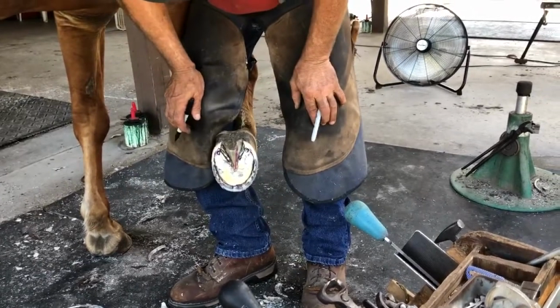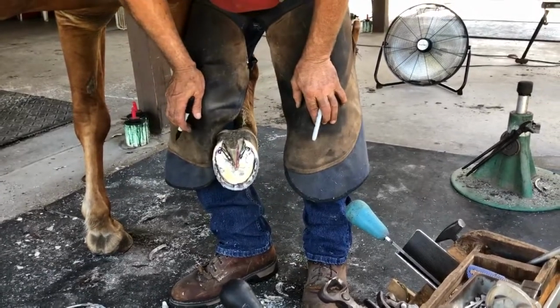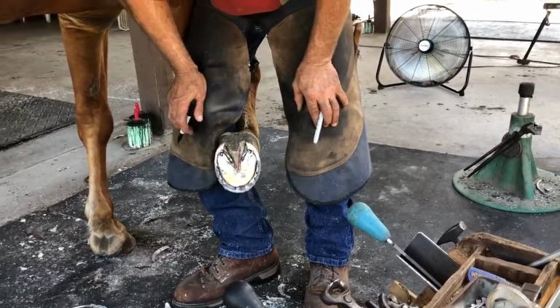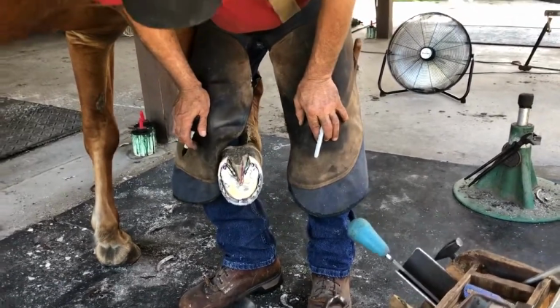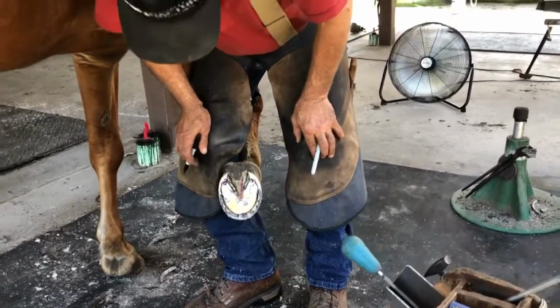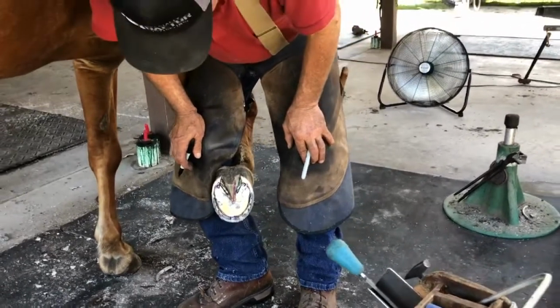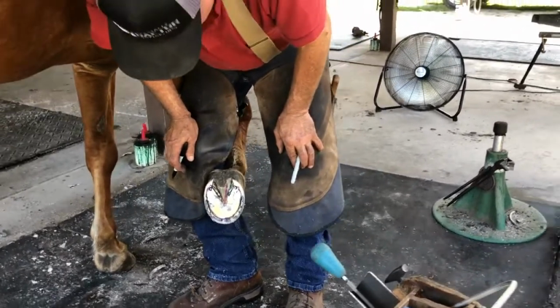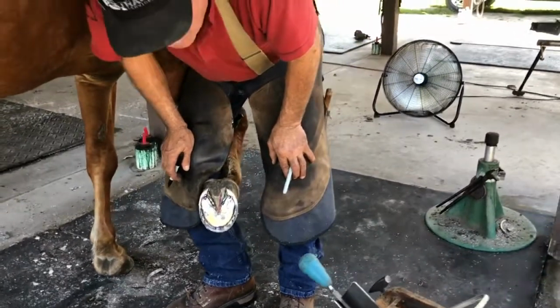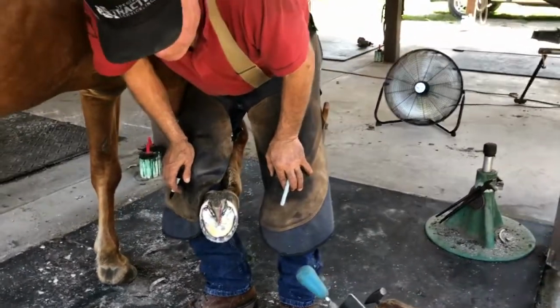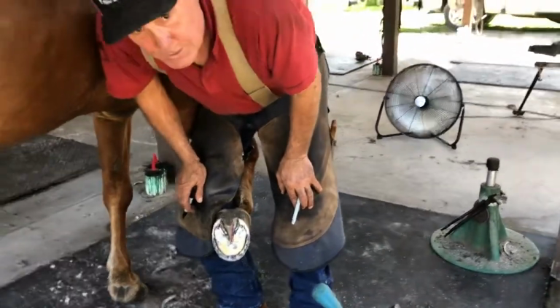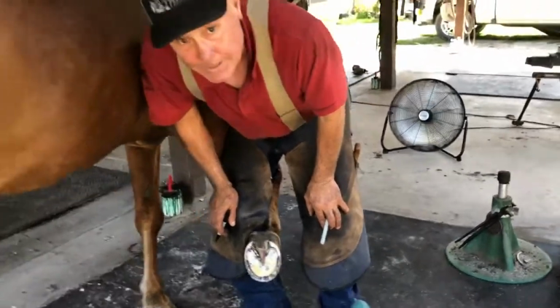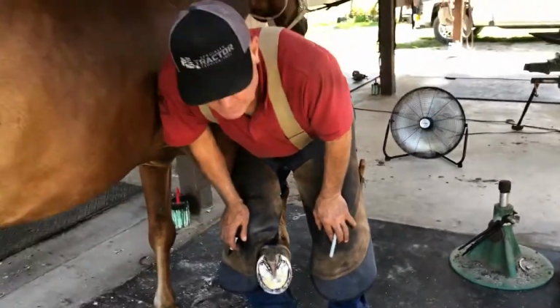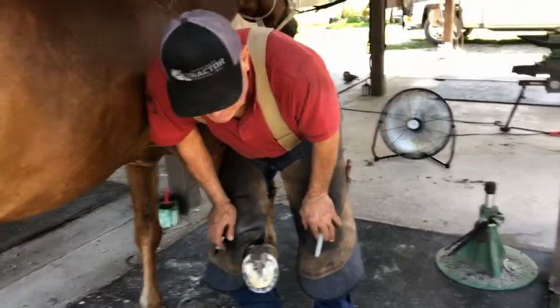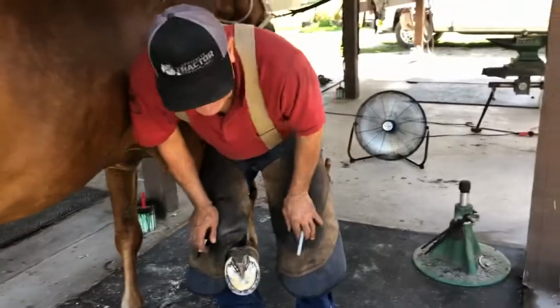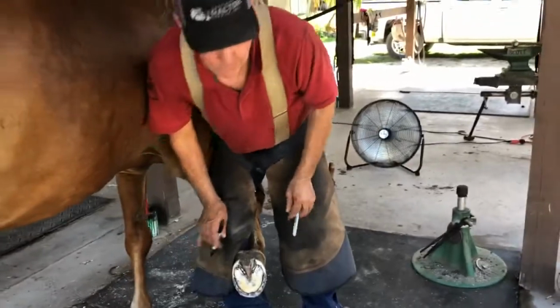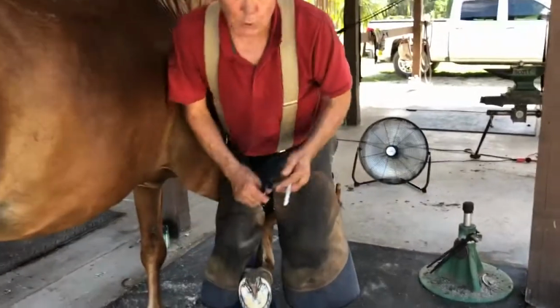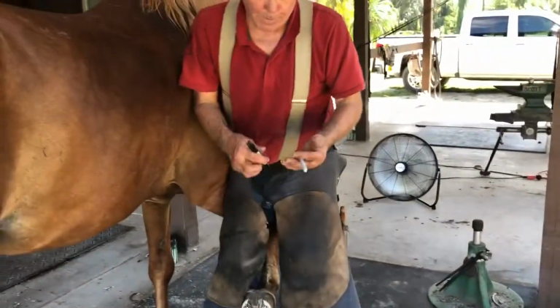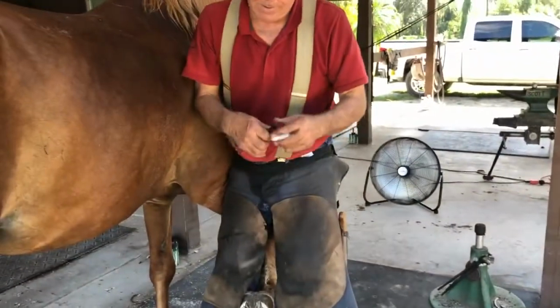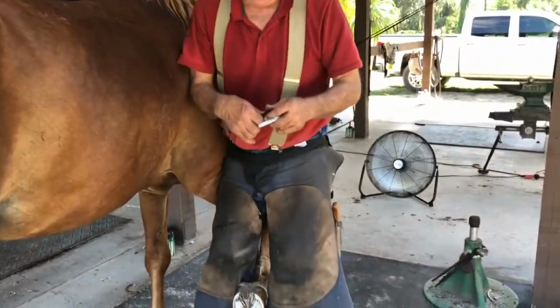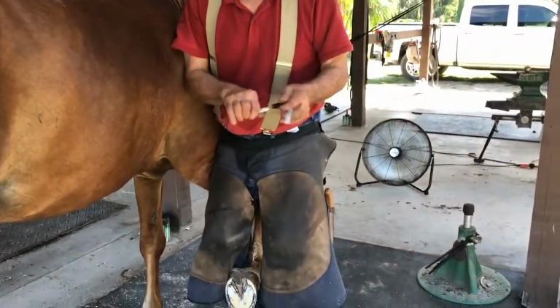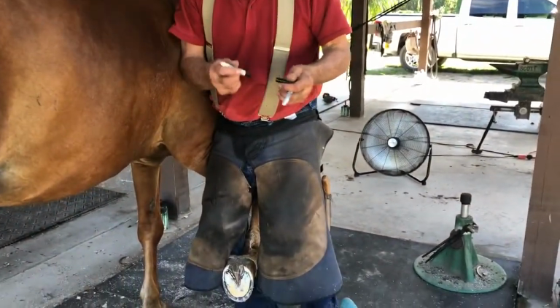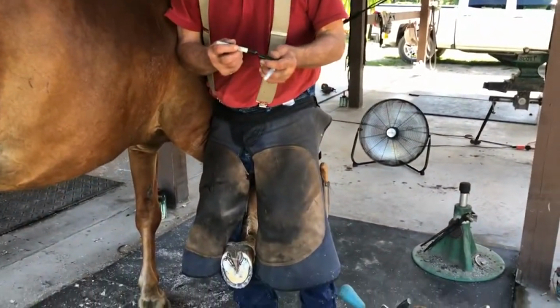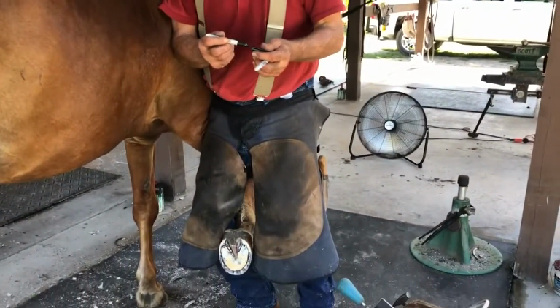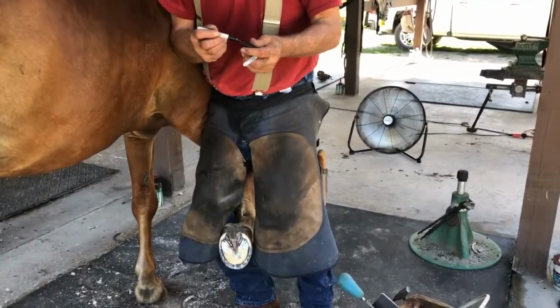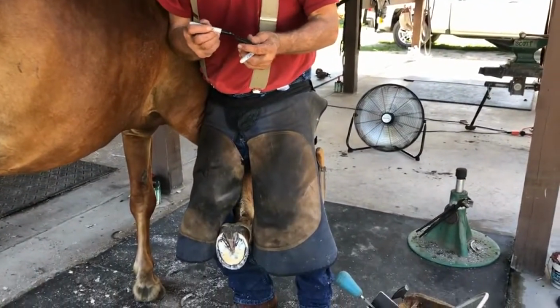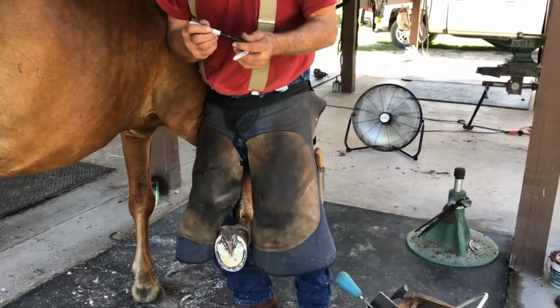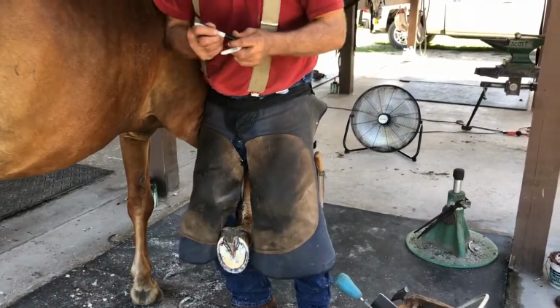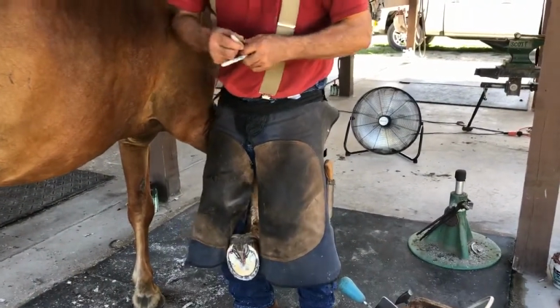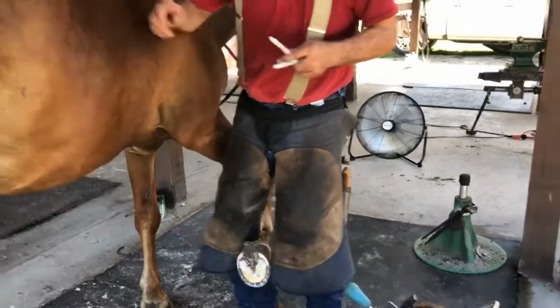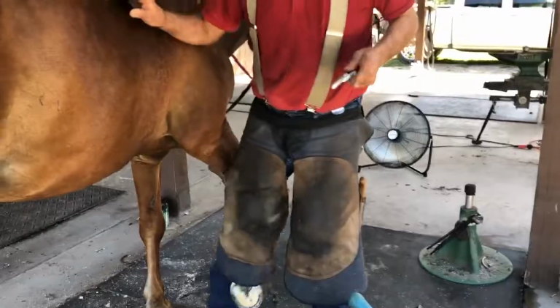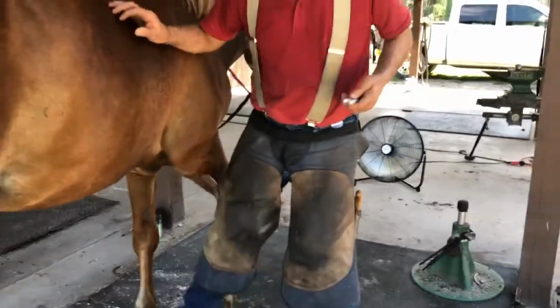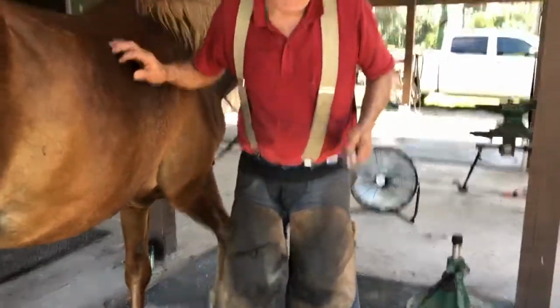That's pretty much what a trimmed hoof looks like. Now I'll get the shoe prepared and get it ready to nail back on. Thanks Gary. You're welcome.